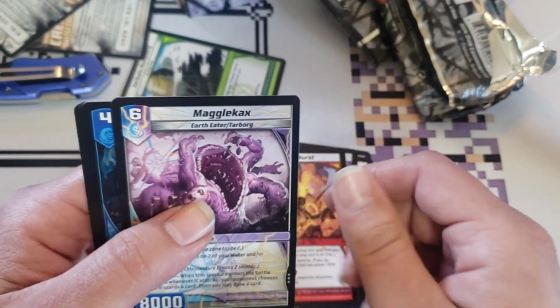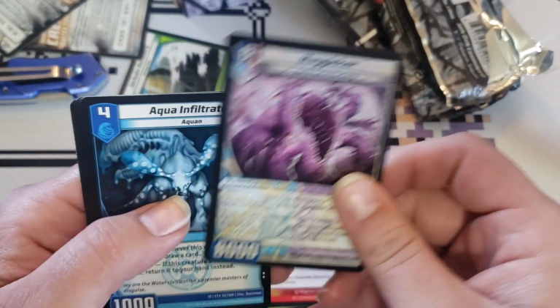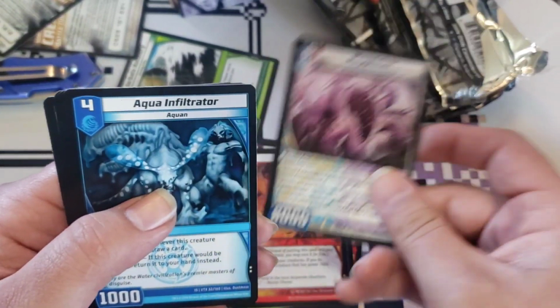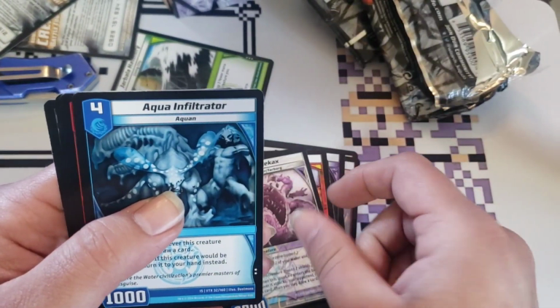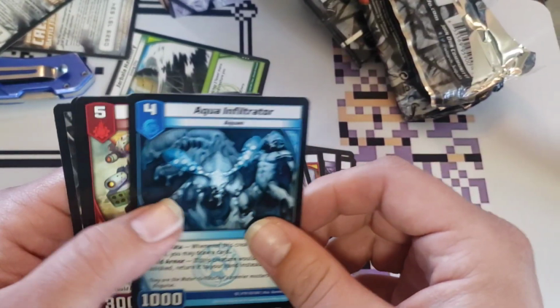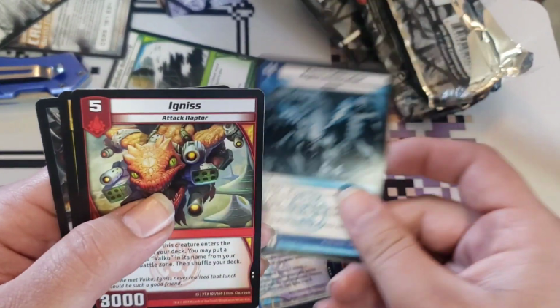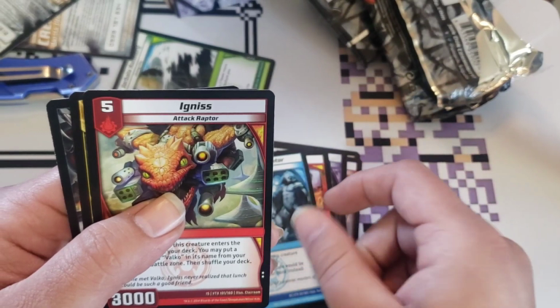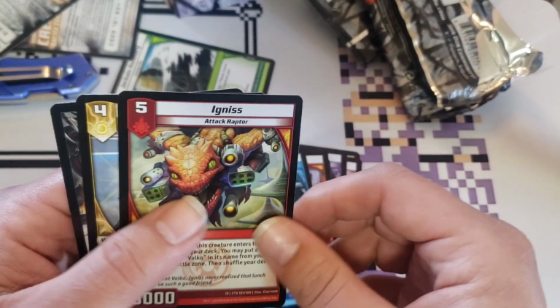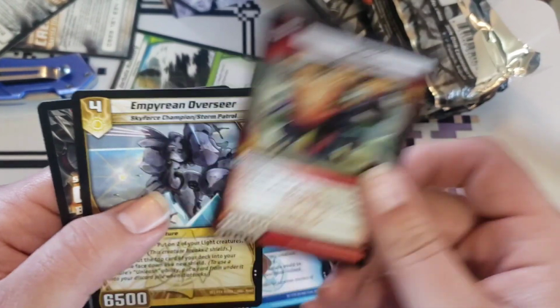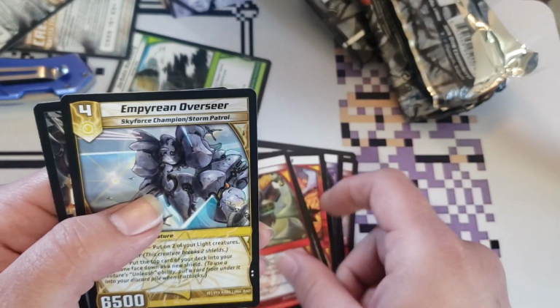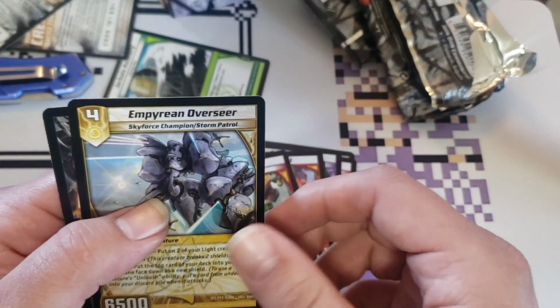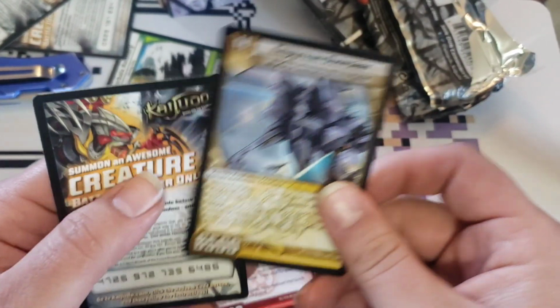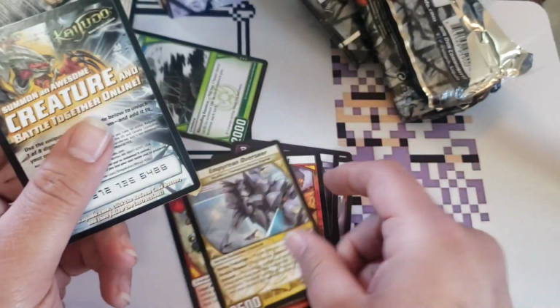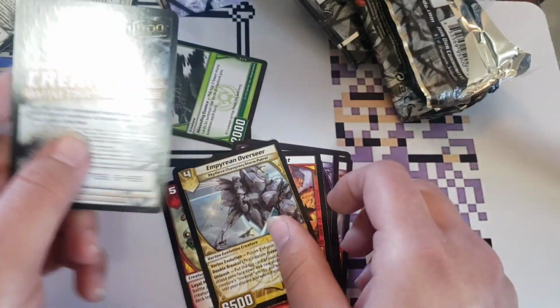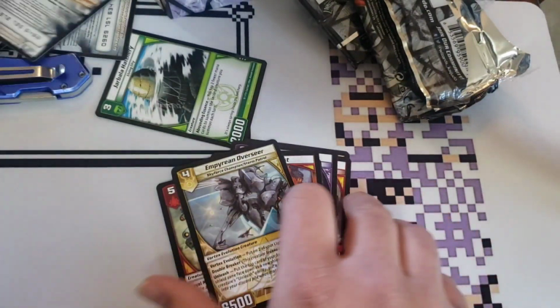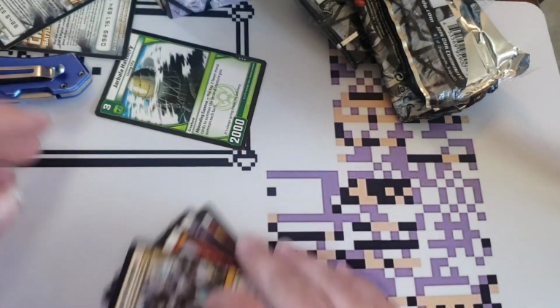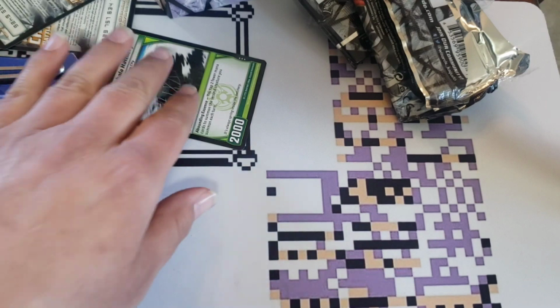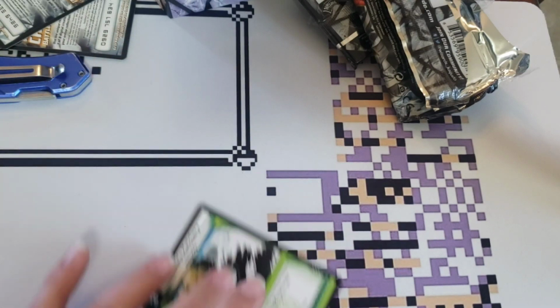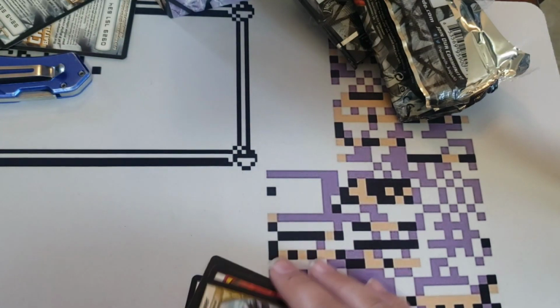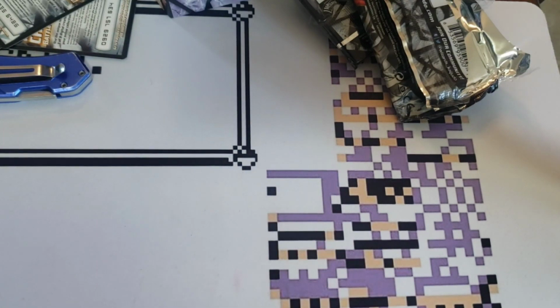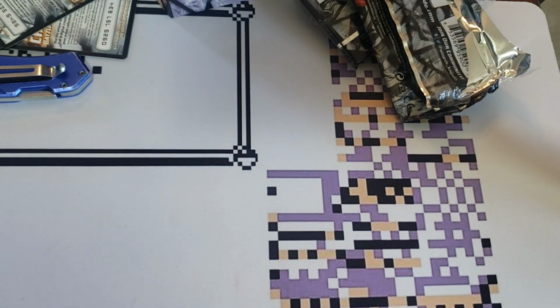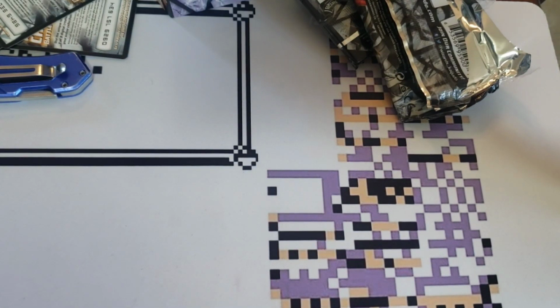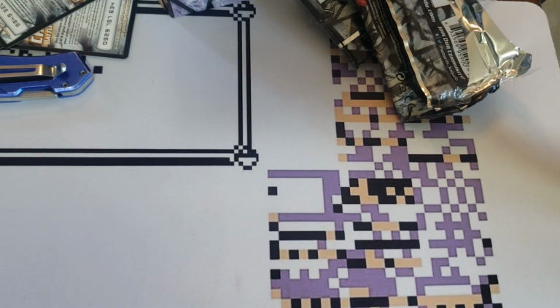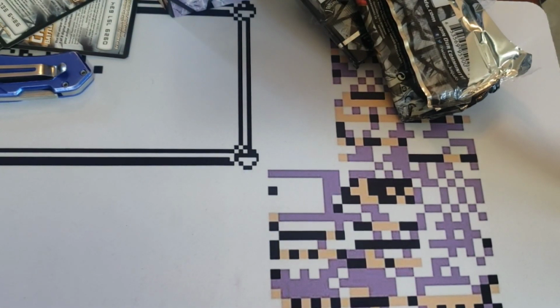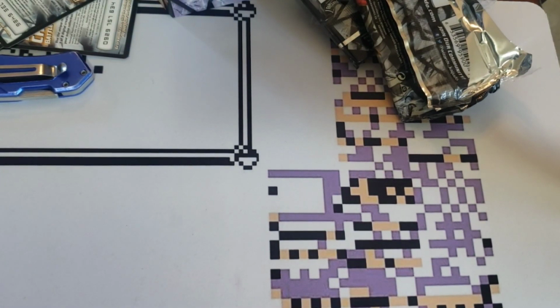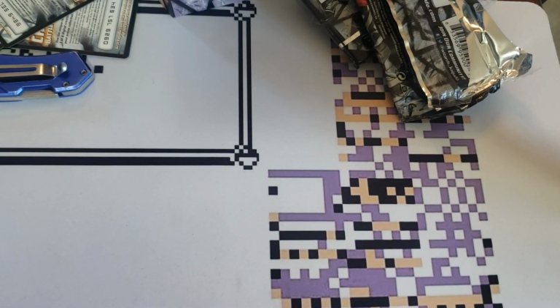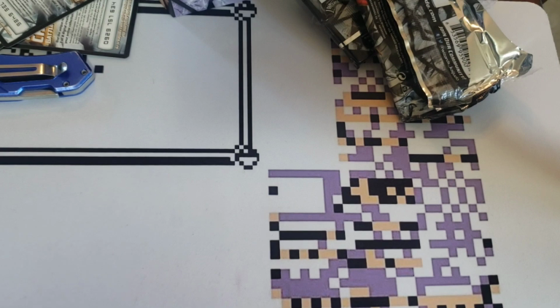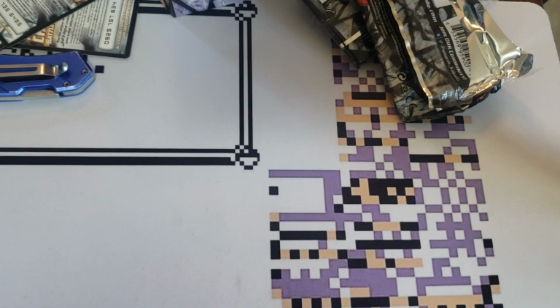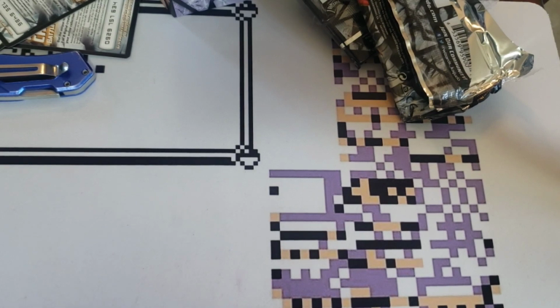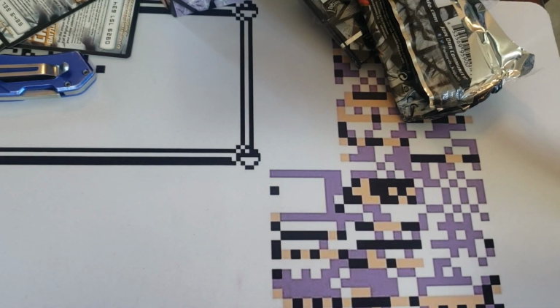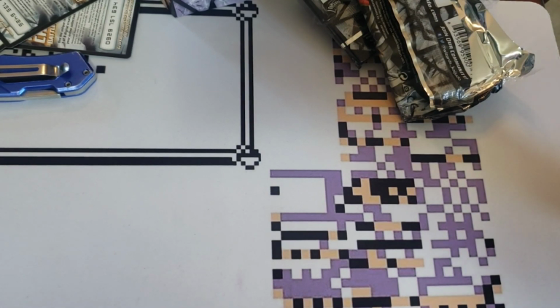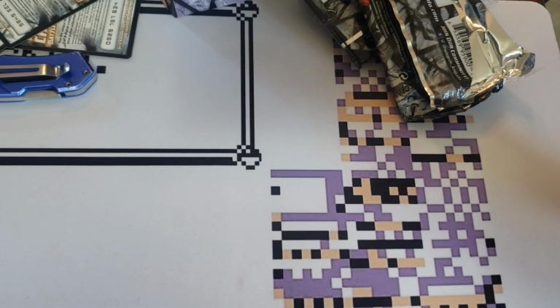Last pack for this box. Oh yeah, Maggle Cax — I think this is pretty sweet. No holos in that box. It's kind of lame. Let me just clear up over here, and I will be back with the next box in a second.